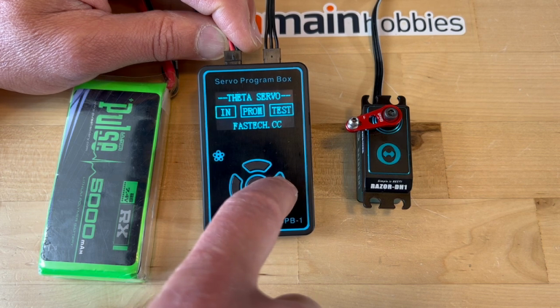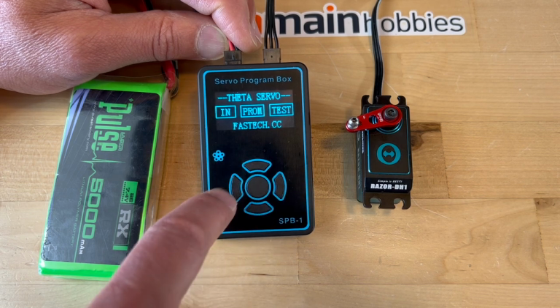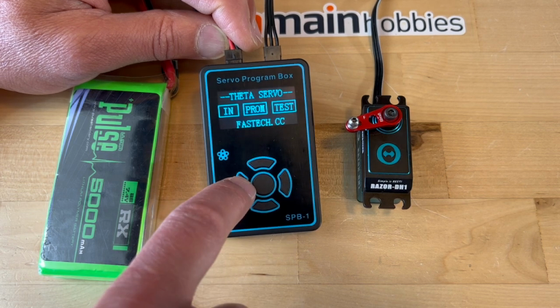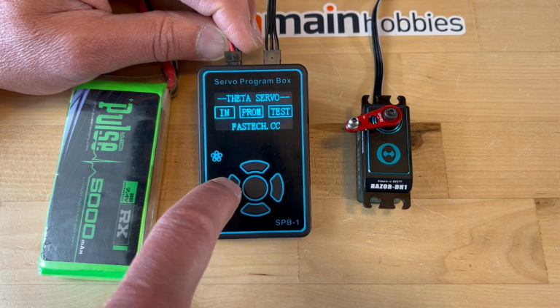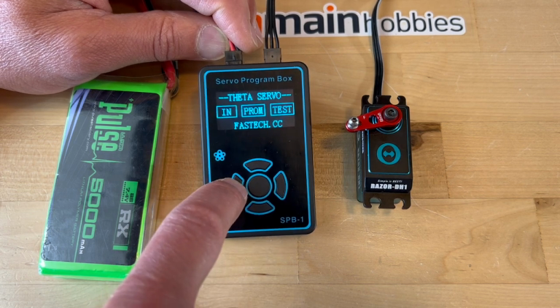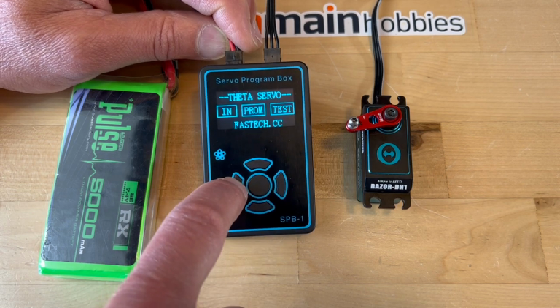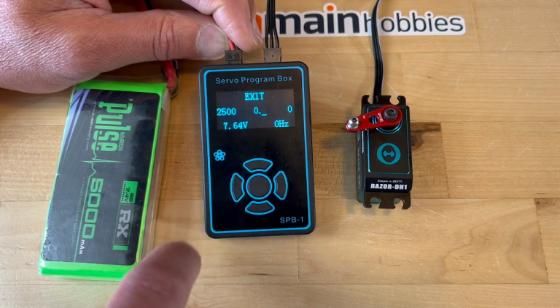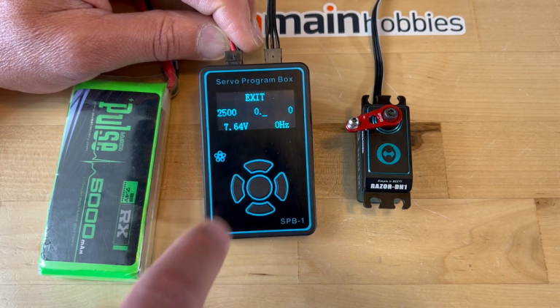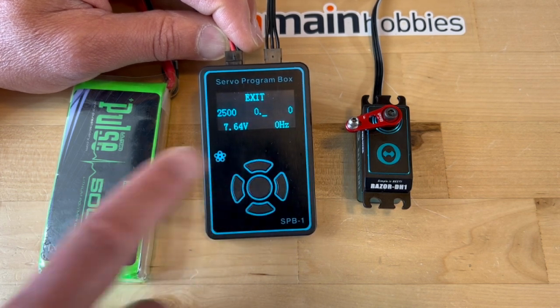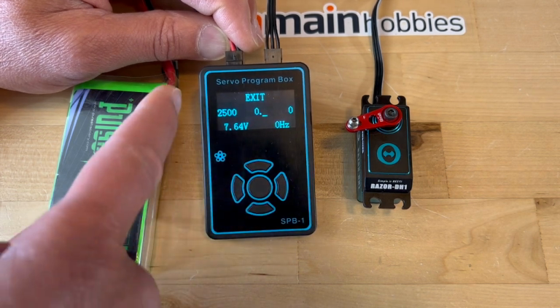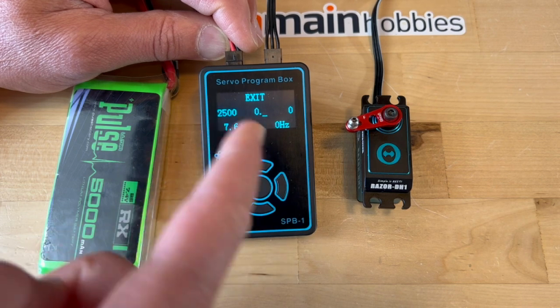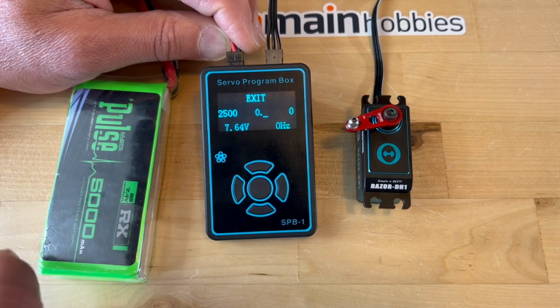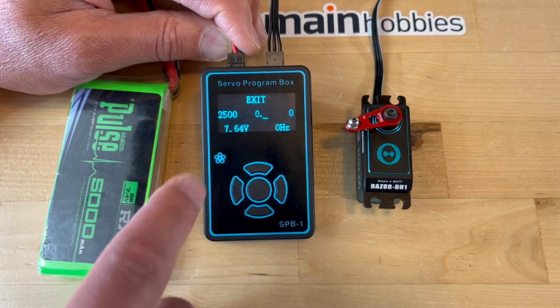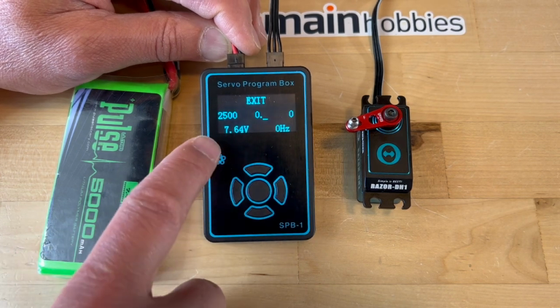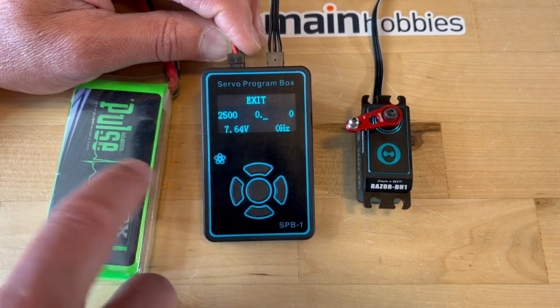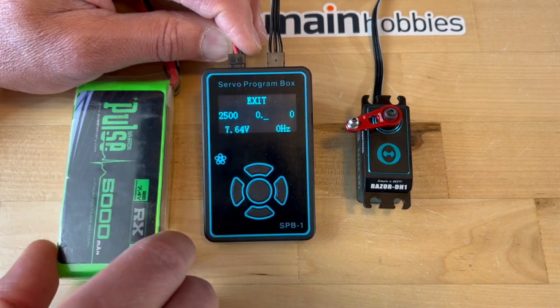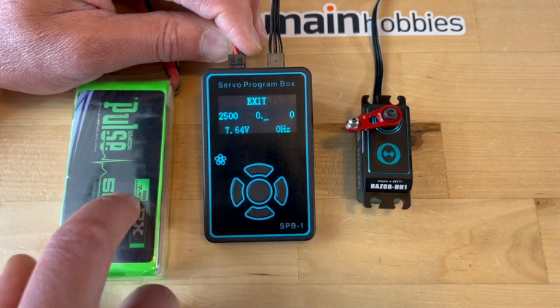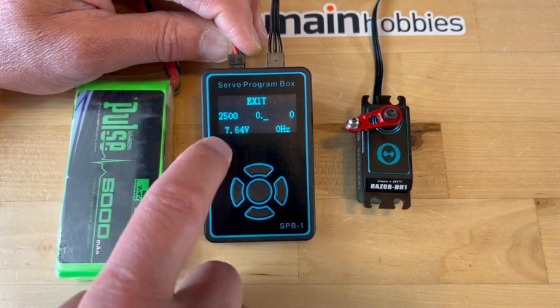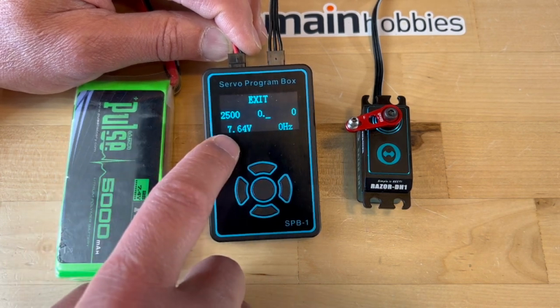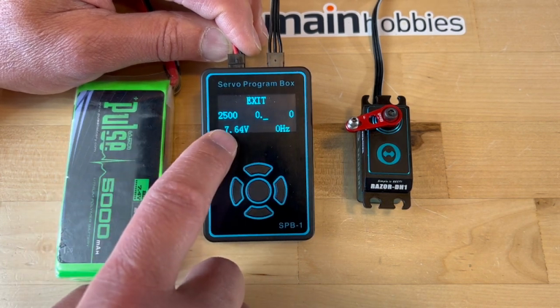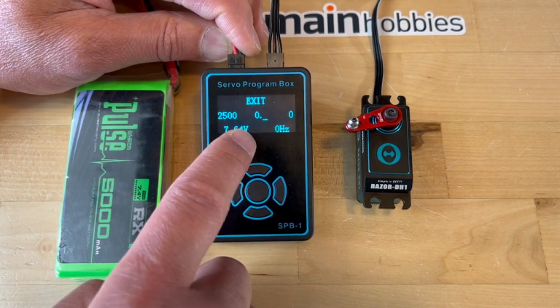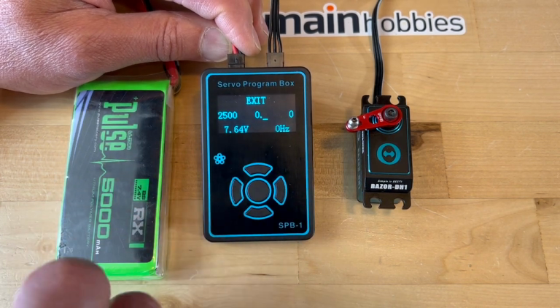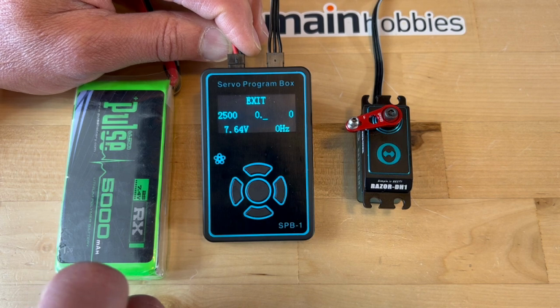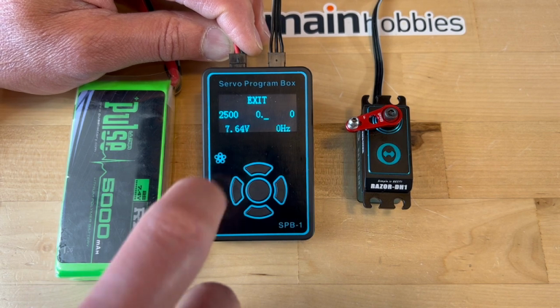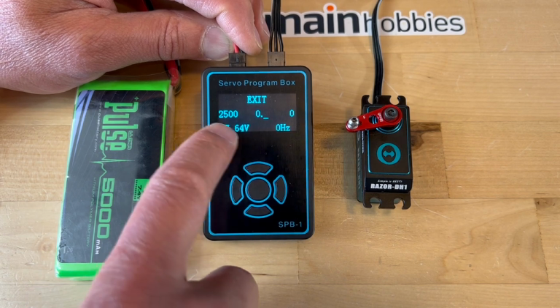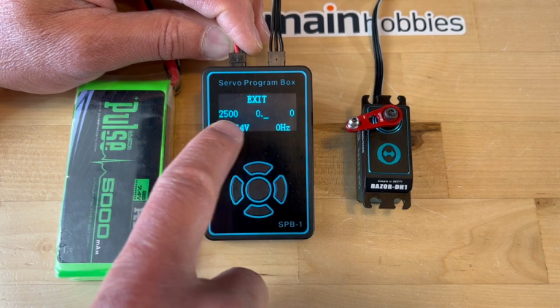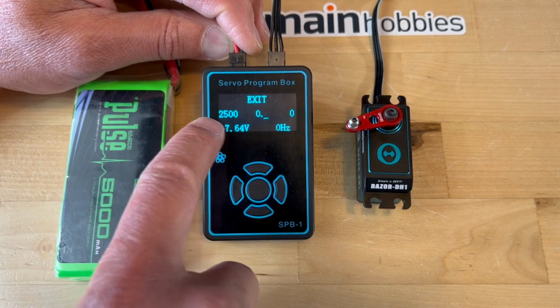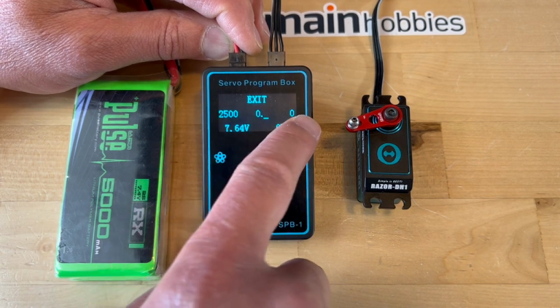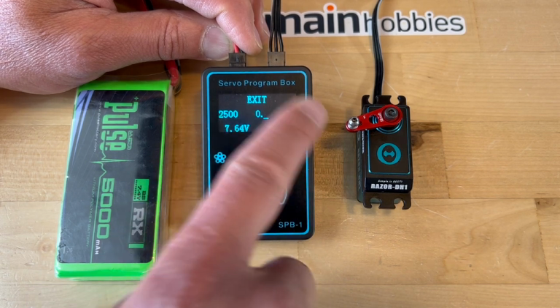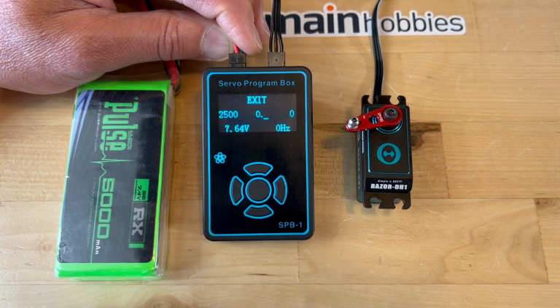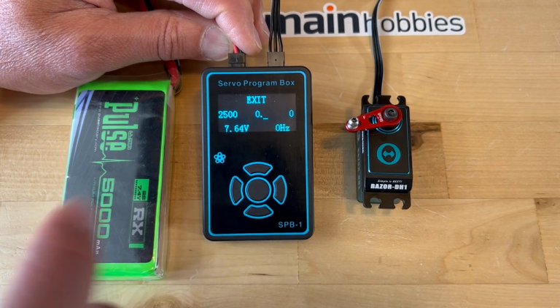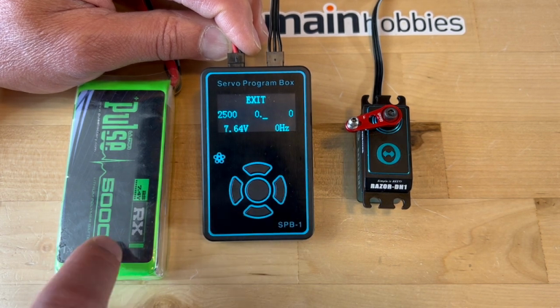If we press IN first, all this tells you is what's coming in. The battery that I'm using only has 7.64 volts, along with whatever other data is shown.